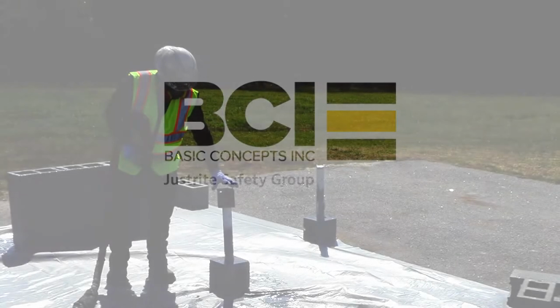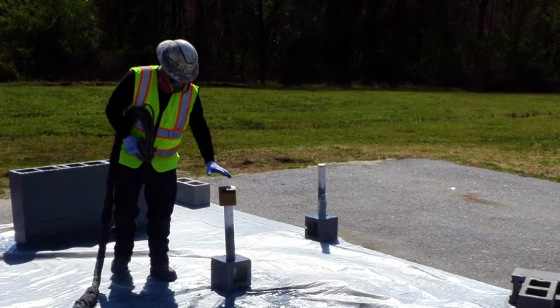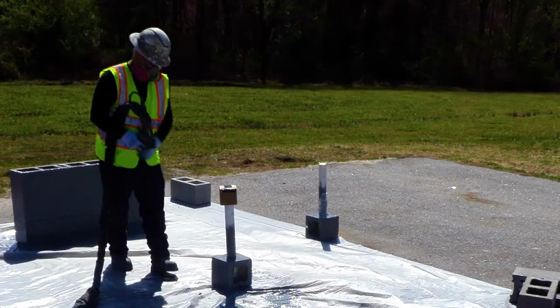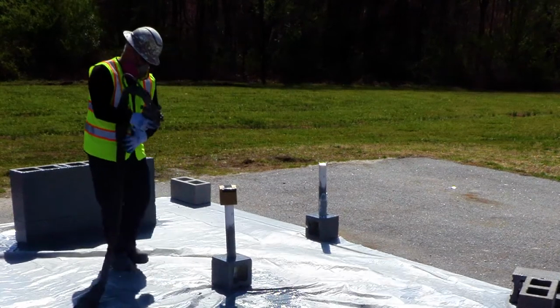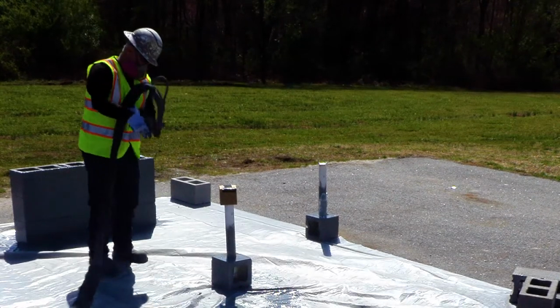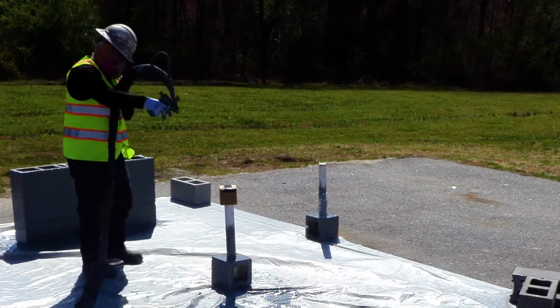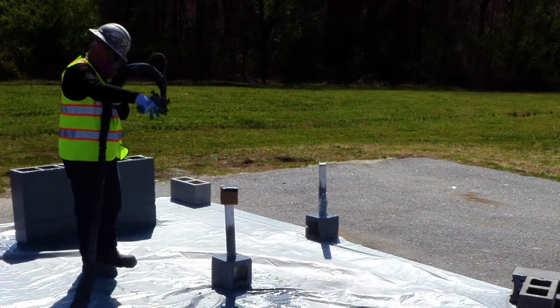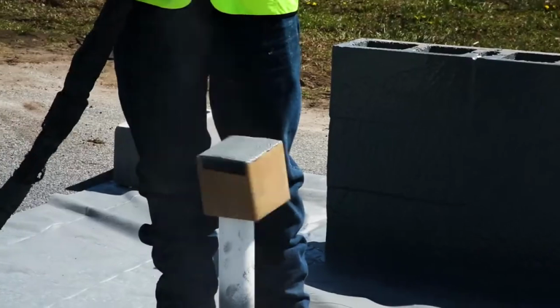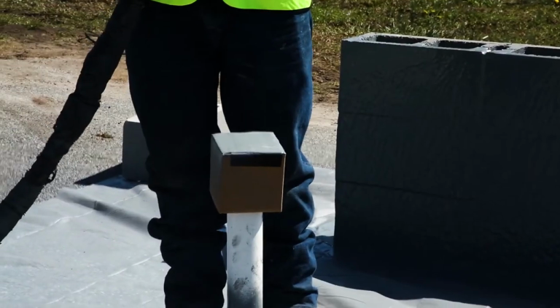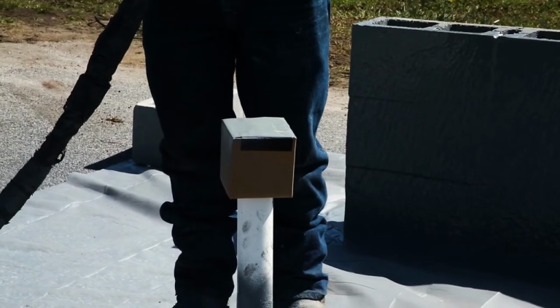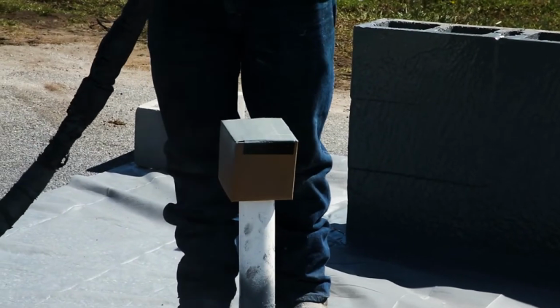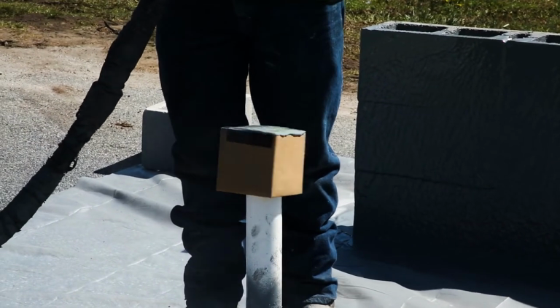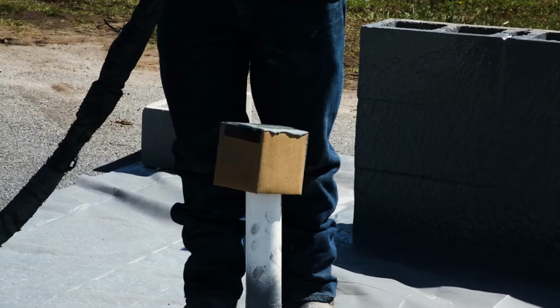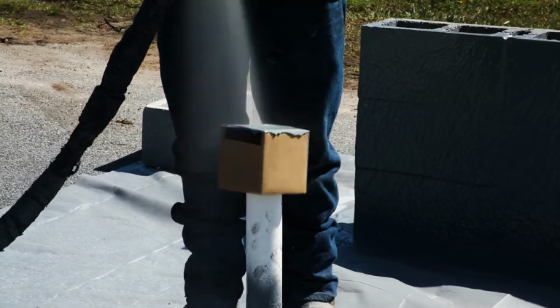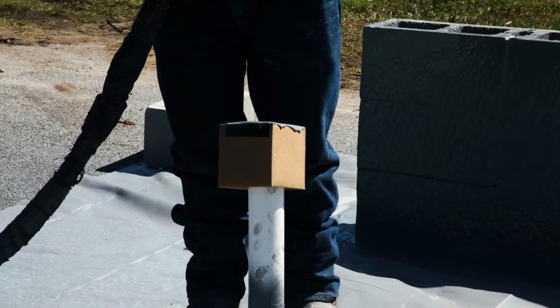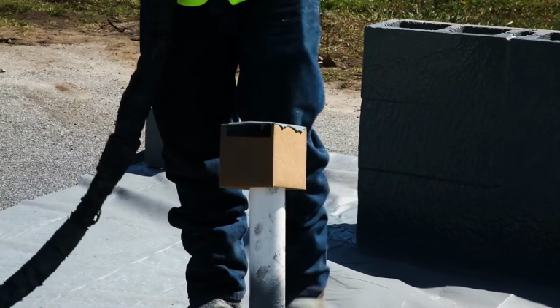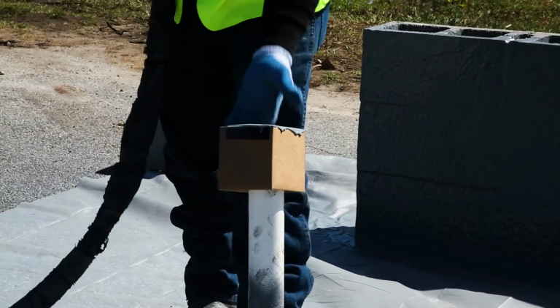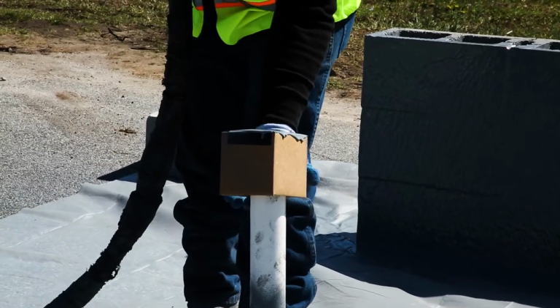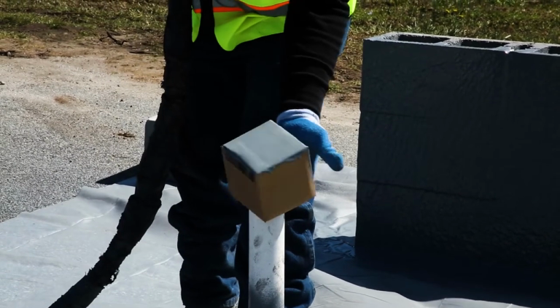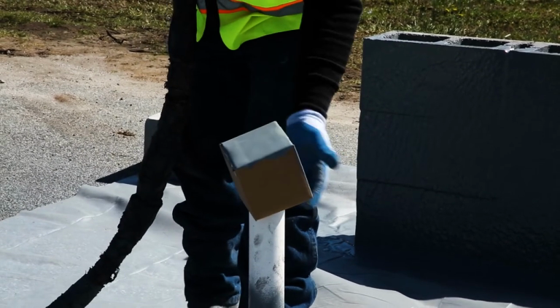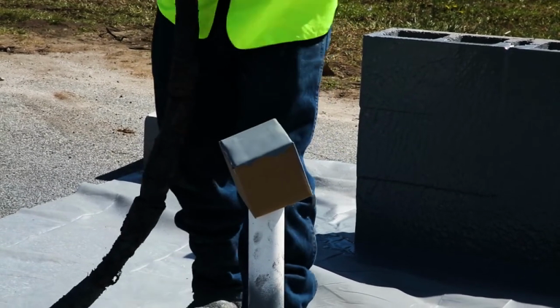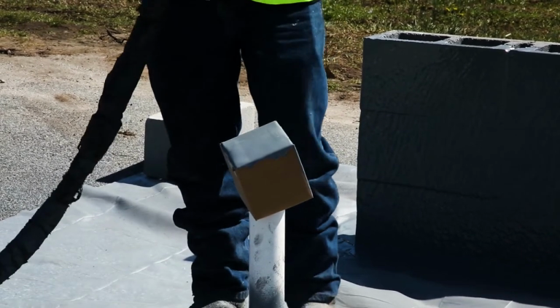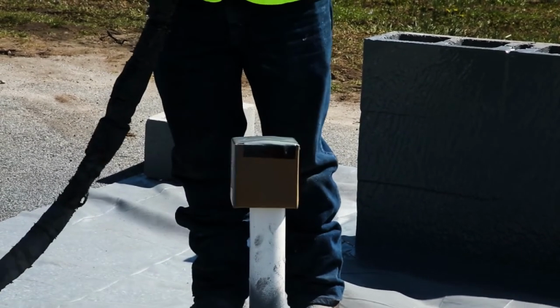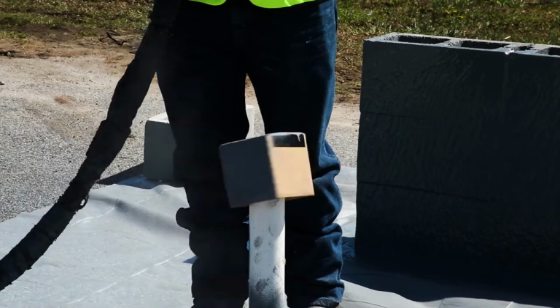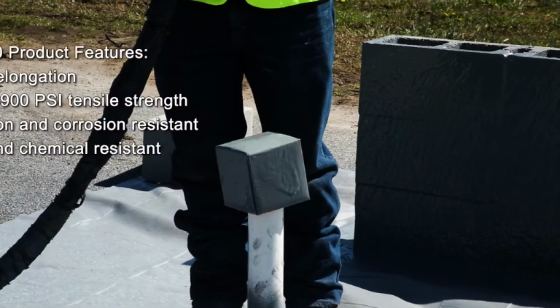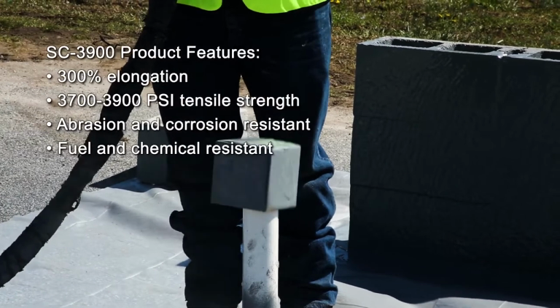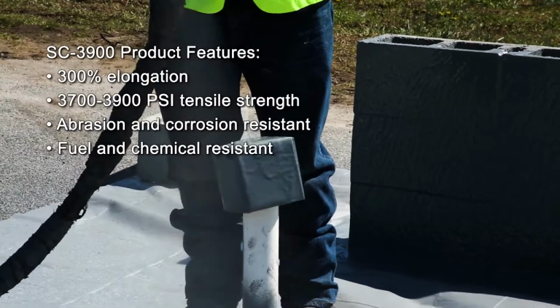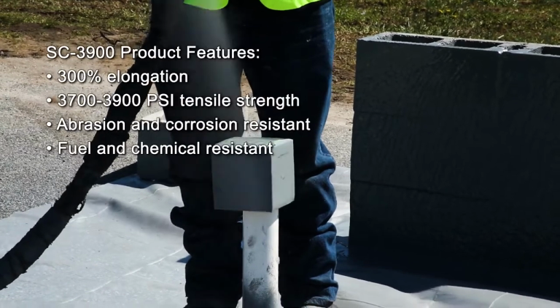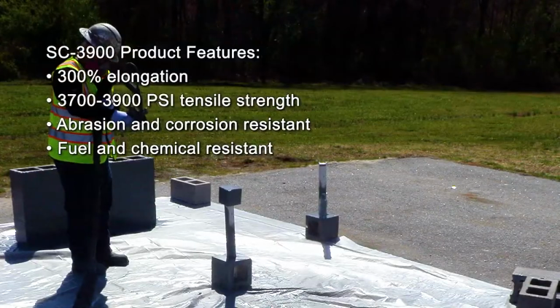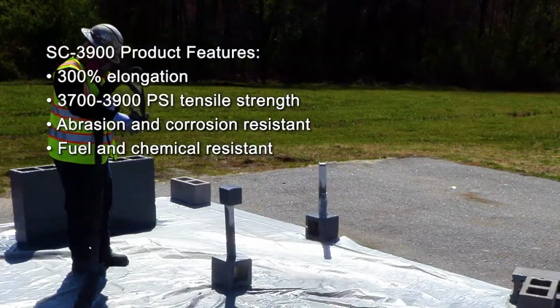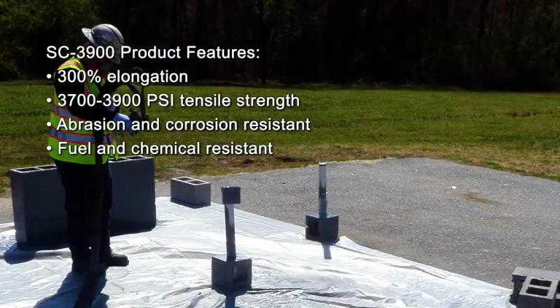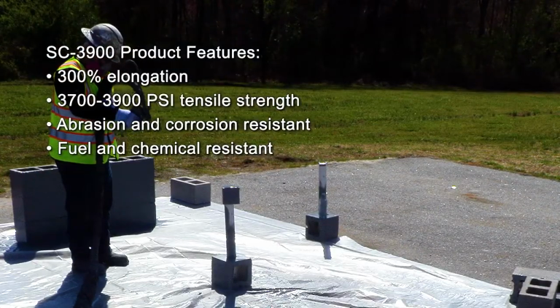The key to any containment system is that it holds whatever liquids it is supposed to contain without leaking. As illustrated by this small cardboard box, SC3900 provides the ability to create a waterproof containment system in a matter of minutes.